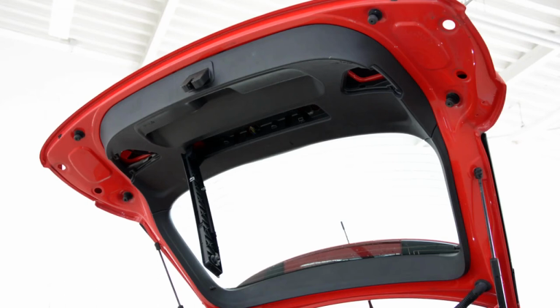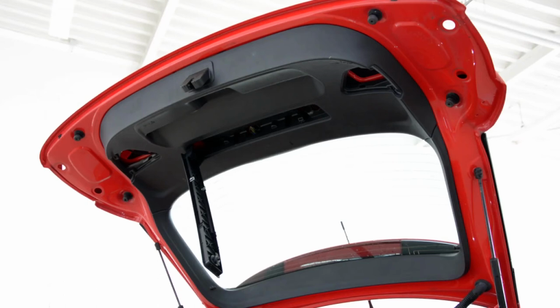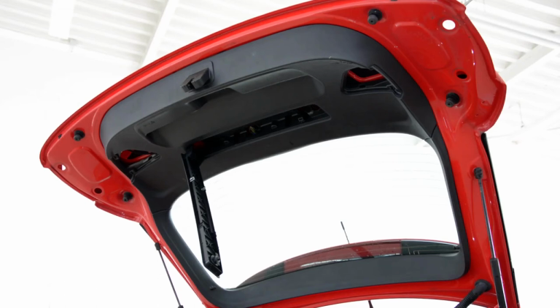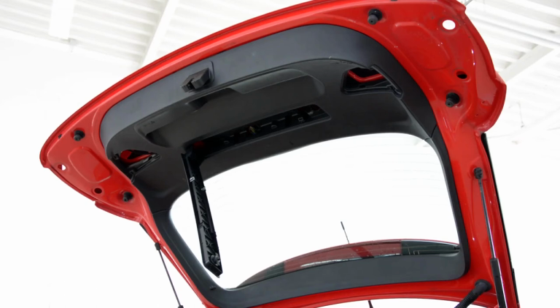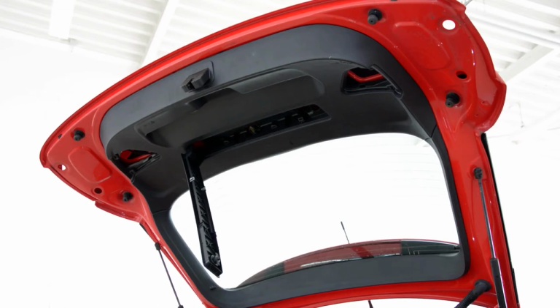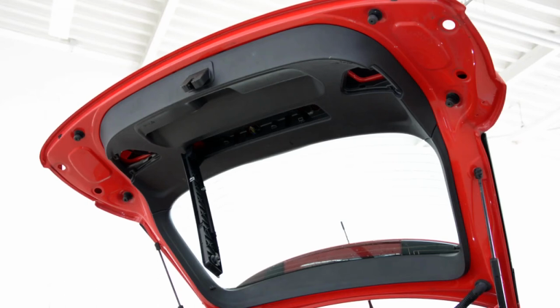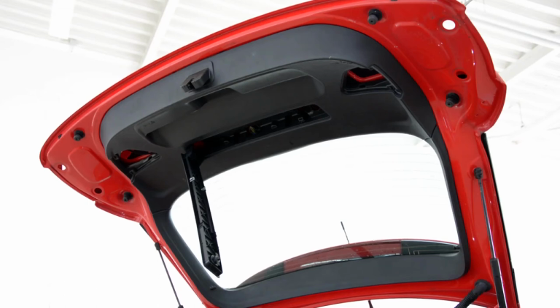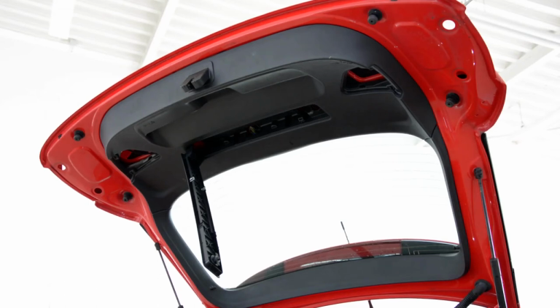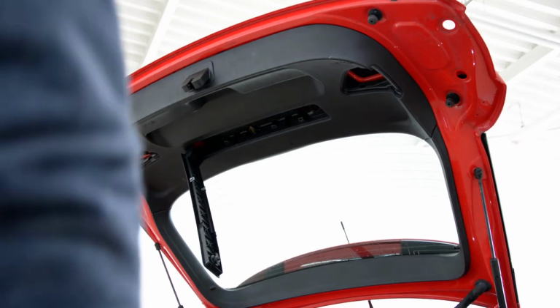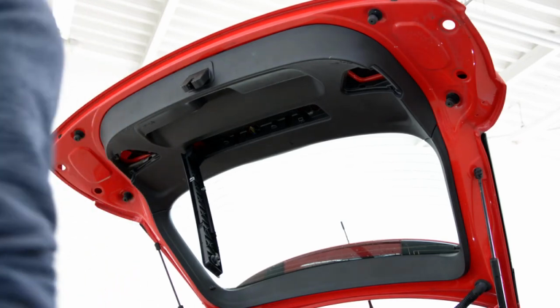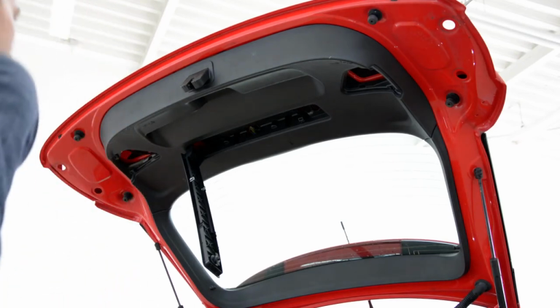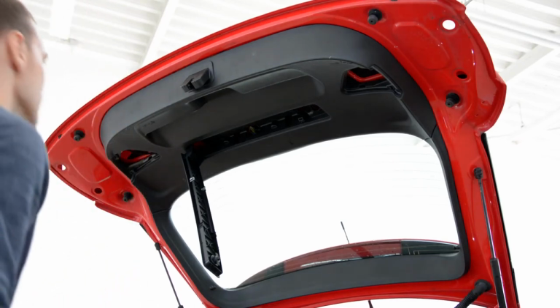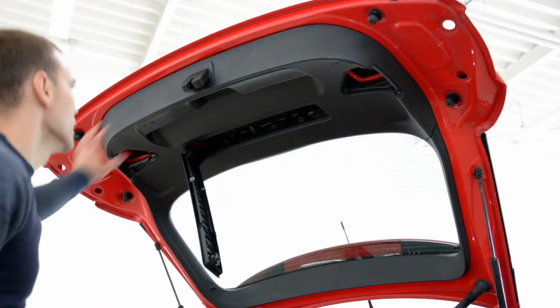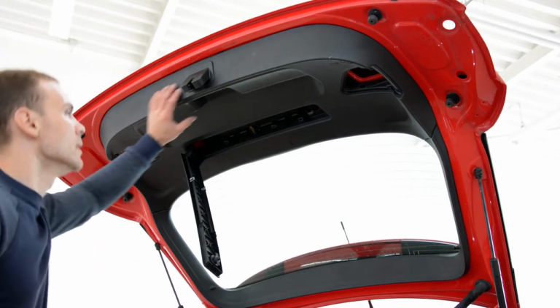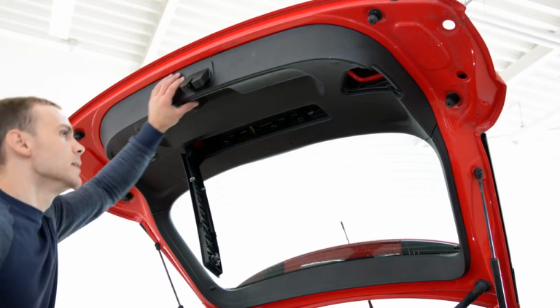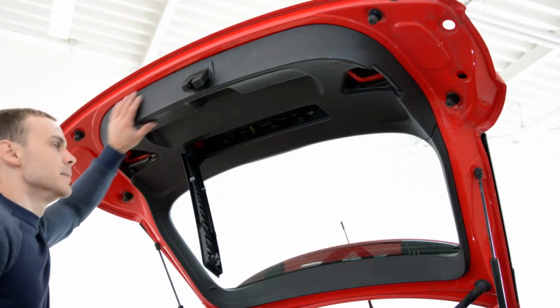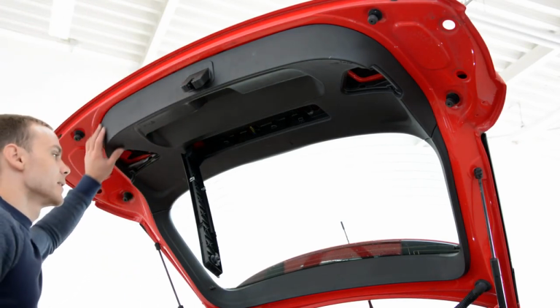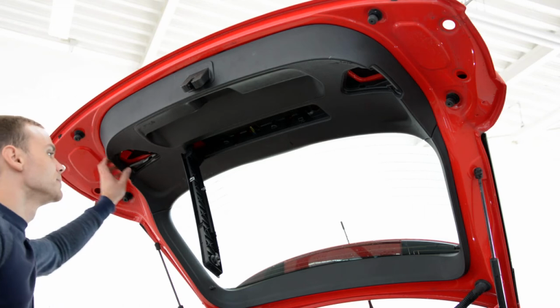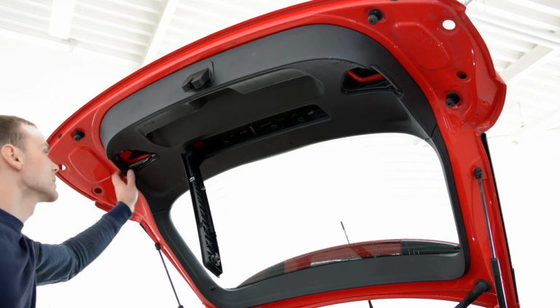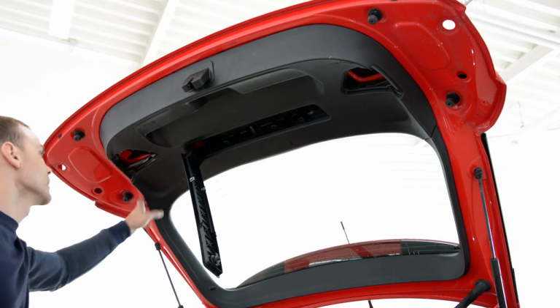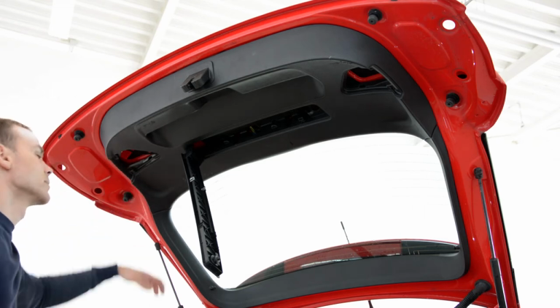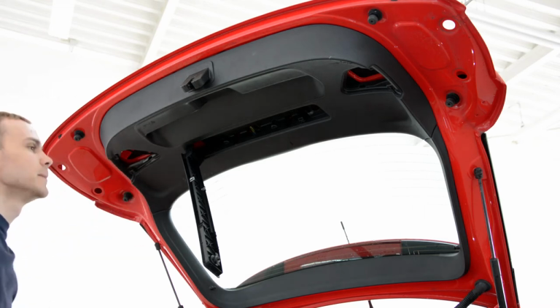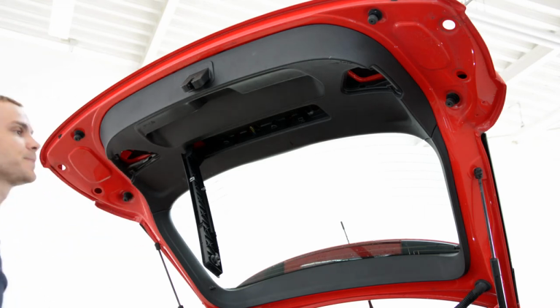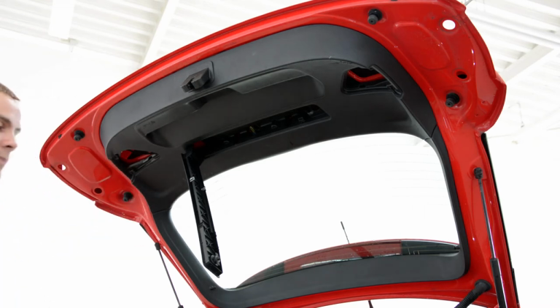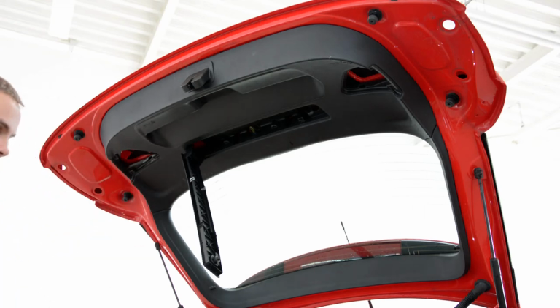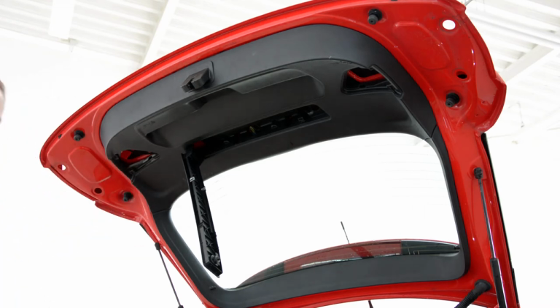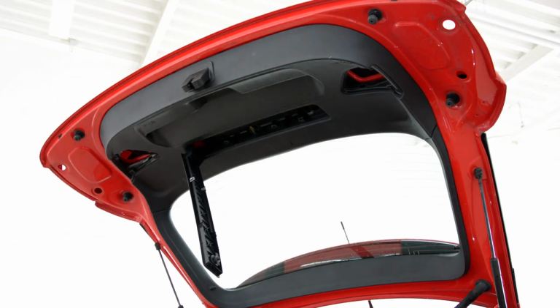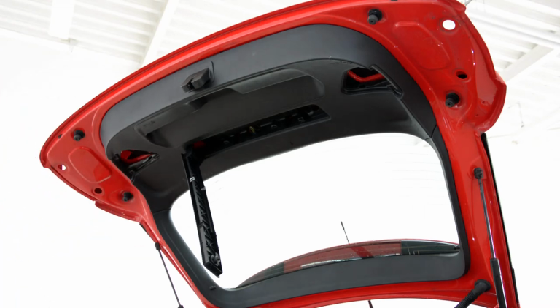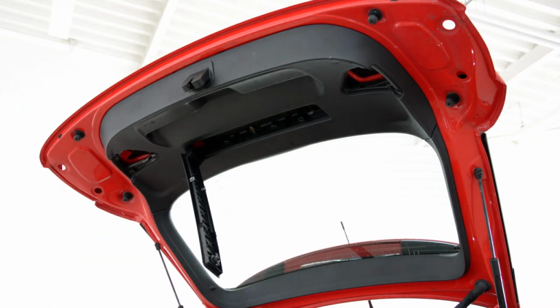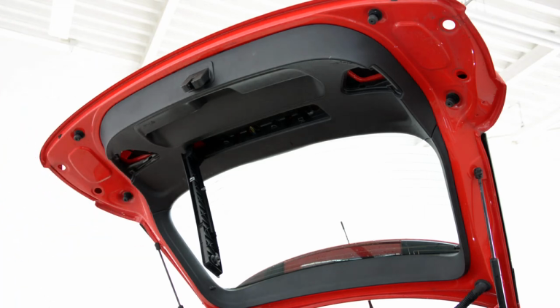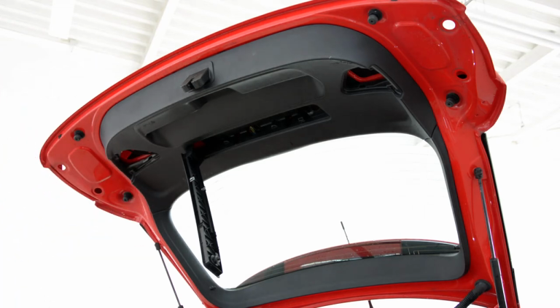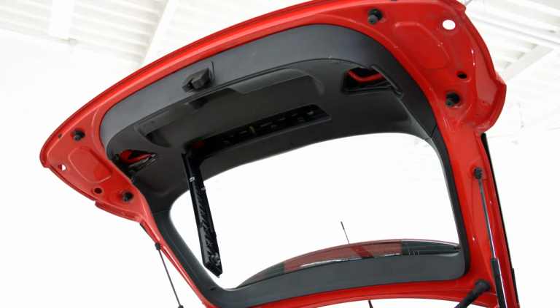Hello everyone, today I will show you how to remove this plastic panel from Audi A1 2010 model.